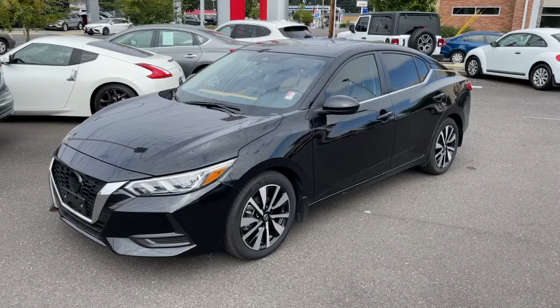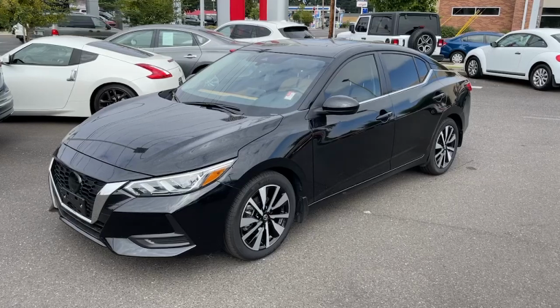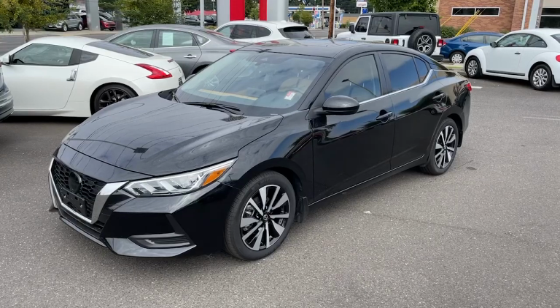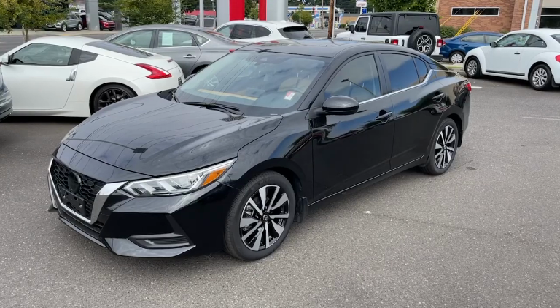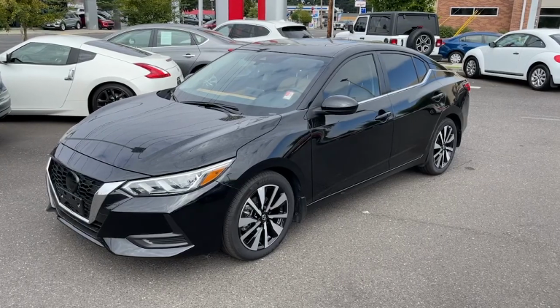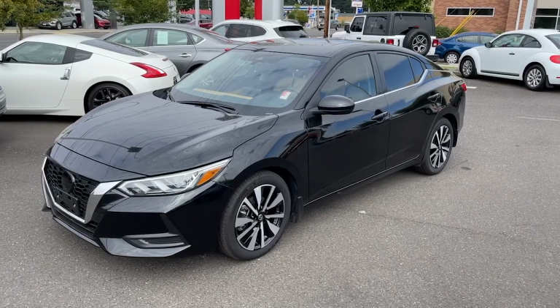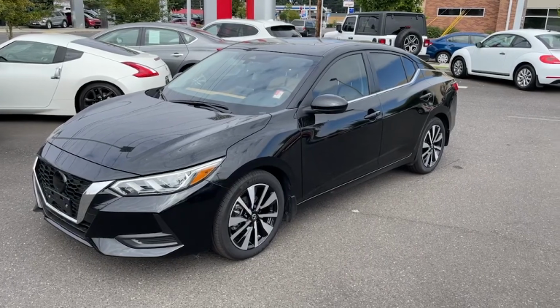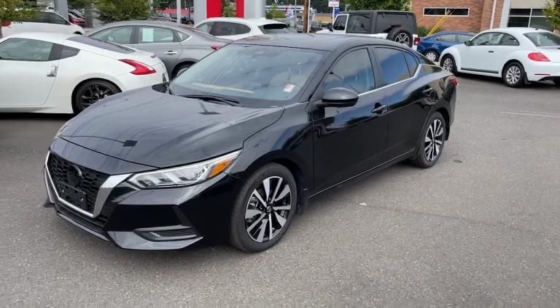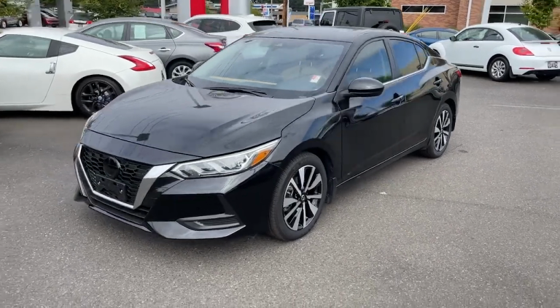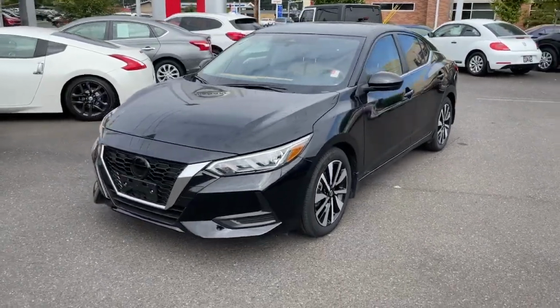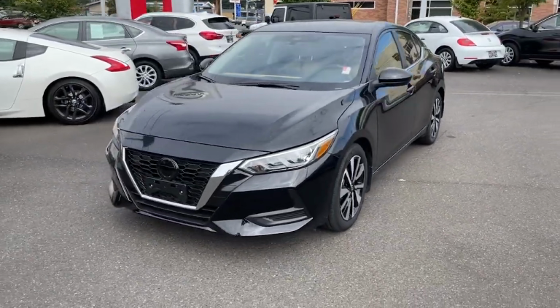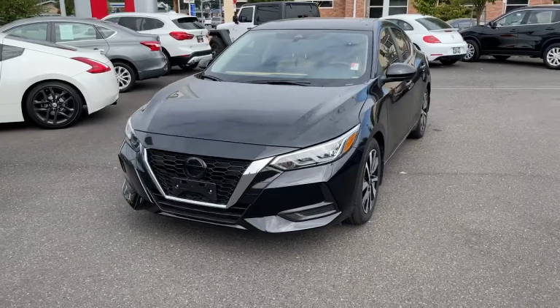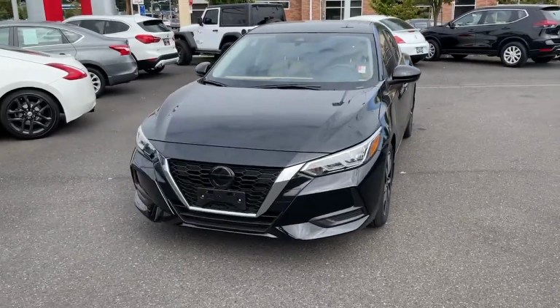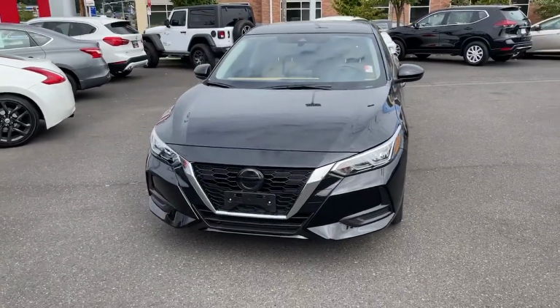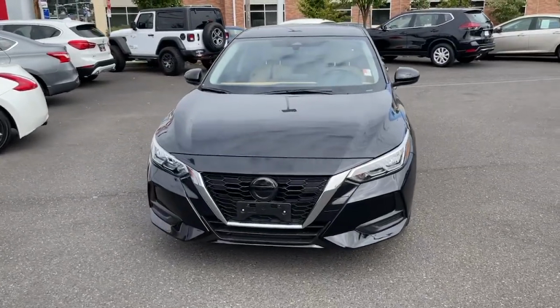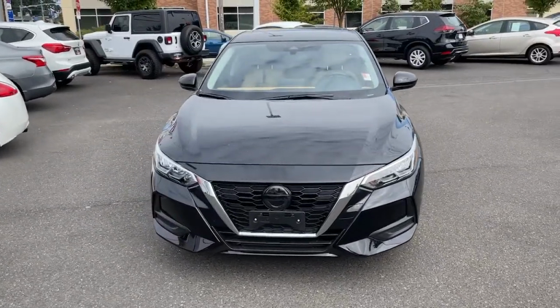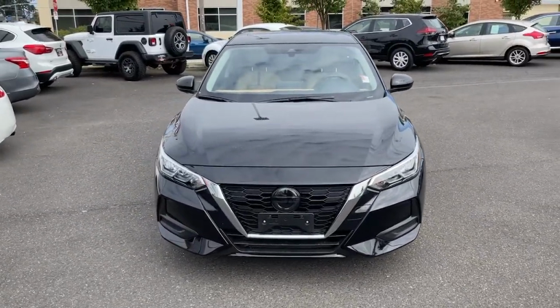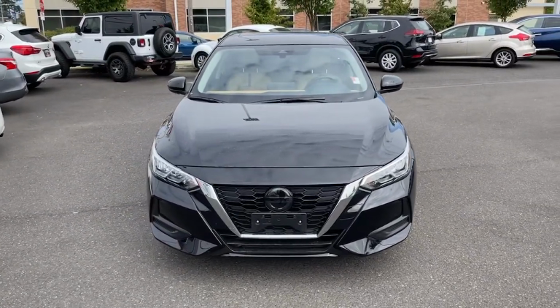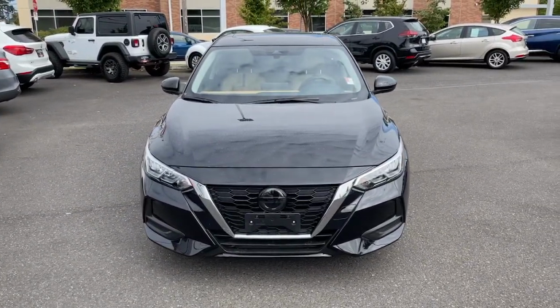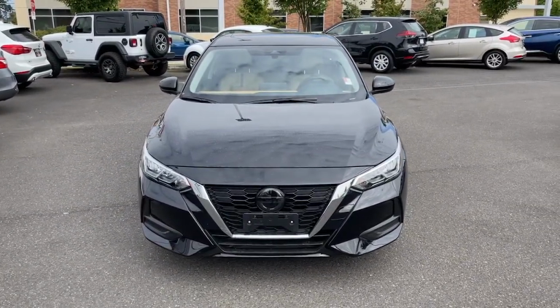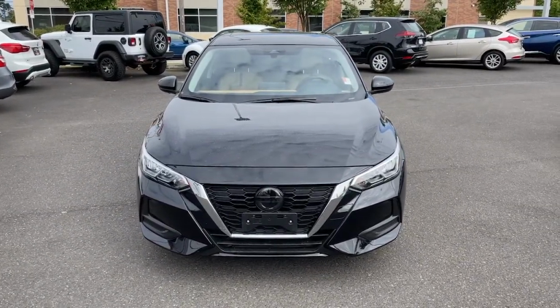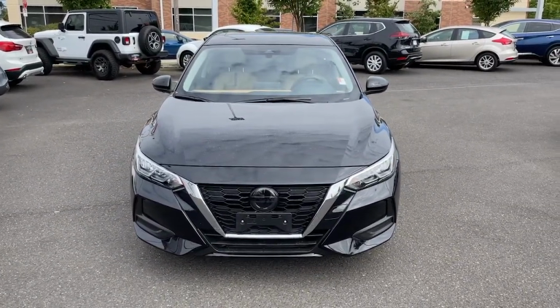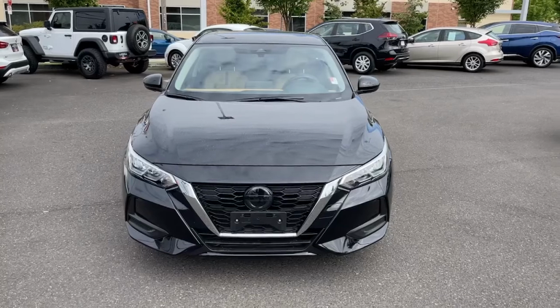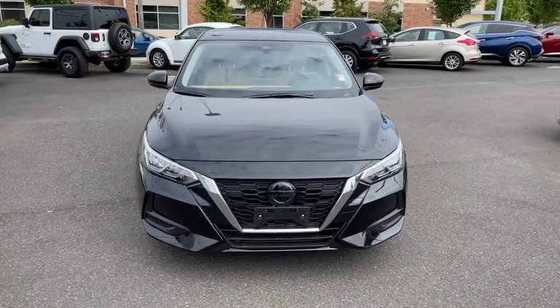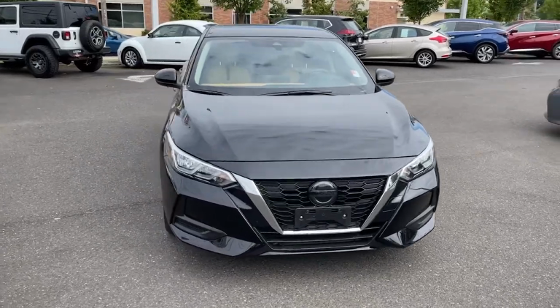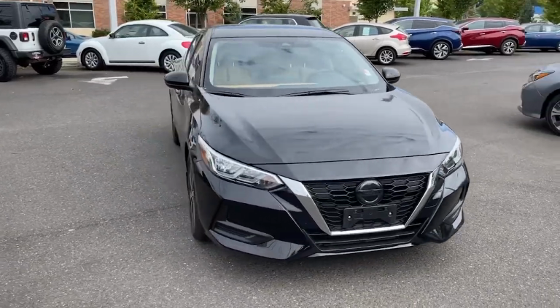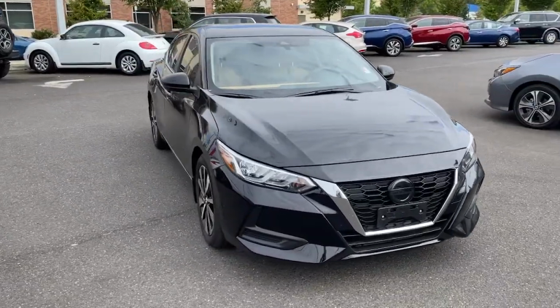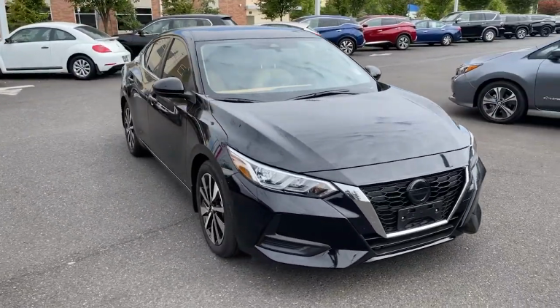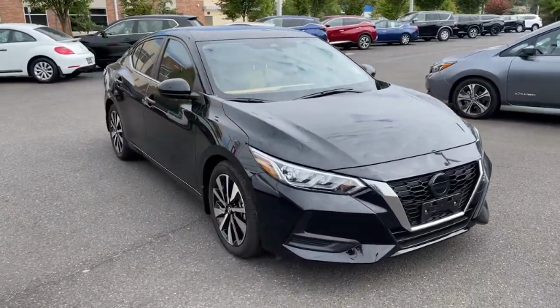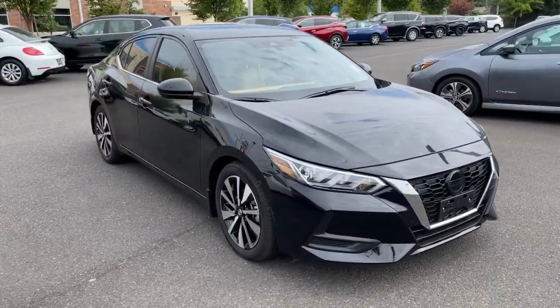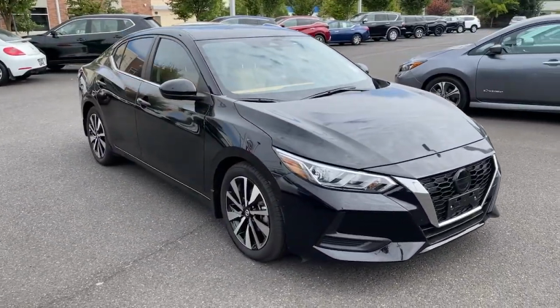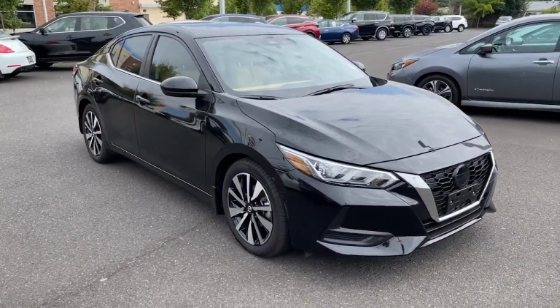You will love the features of this 2022 Nissan Sentra. This vehicle is an outstanding buy with fewer than 10,000 miles on the odometer. Comfort, convenience, safety, and fun are all yours in the sleek and spirited Sentra.